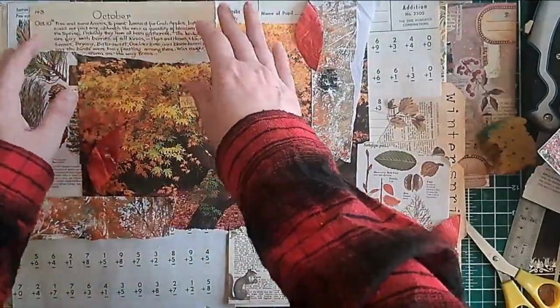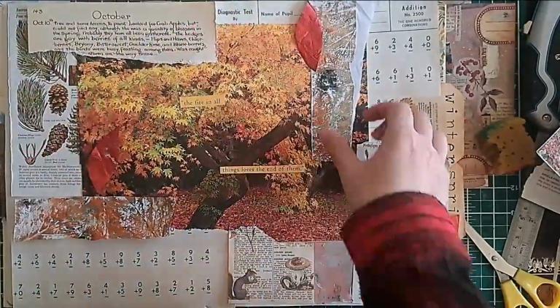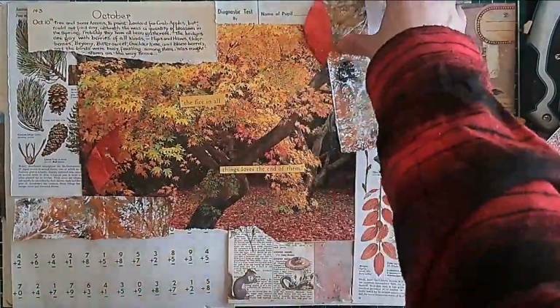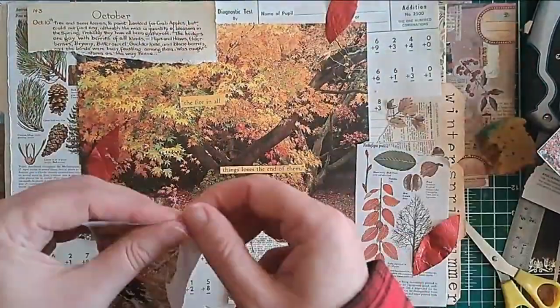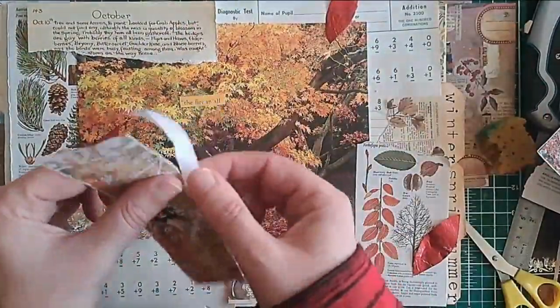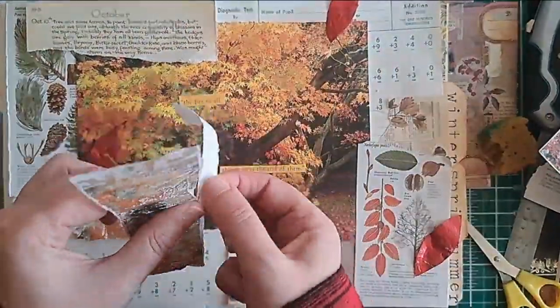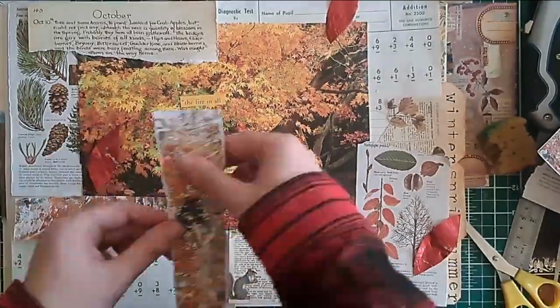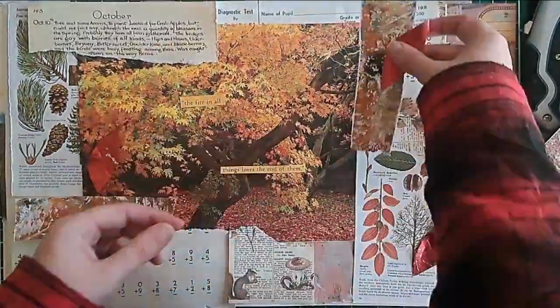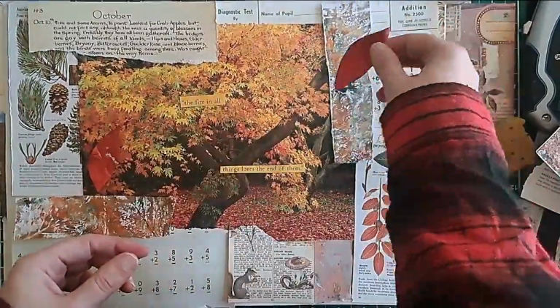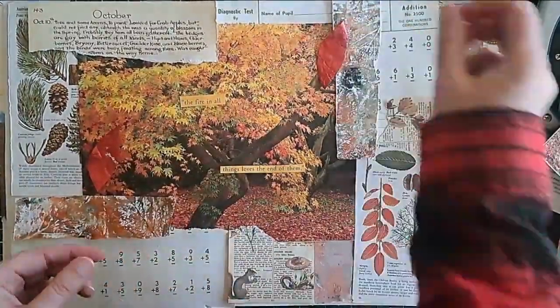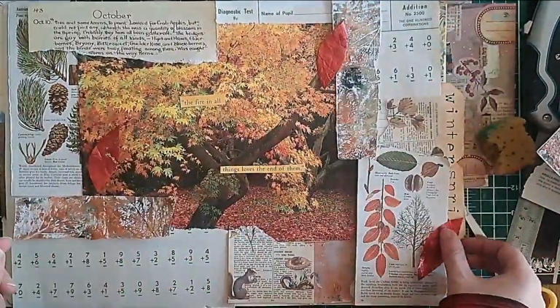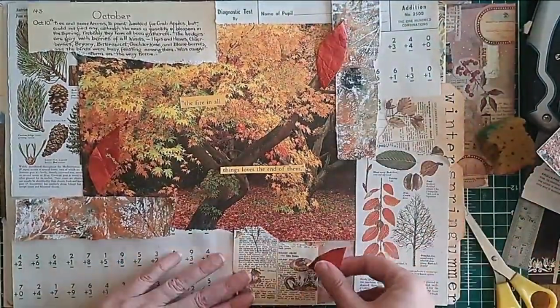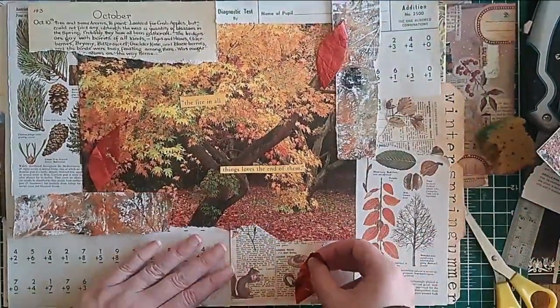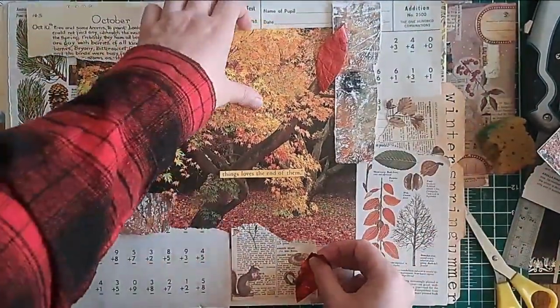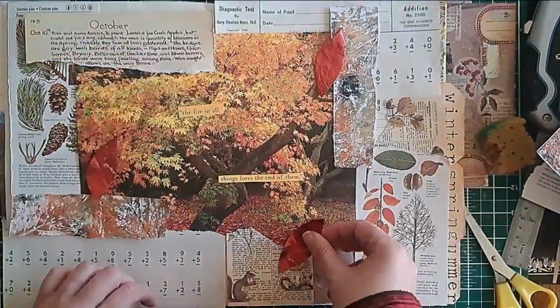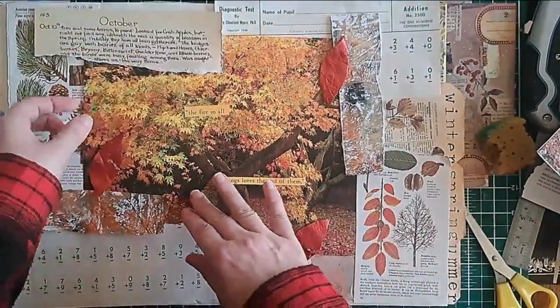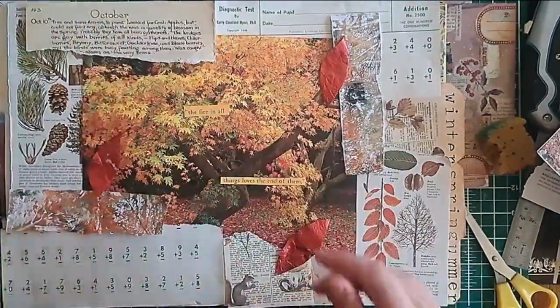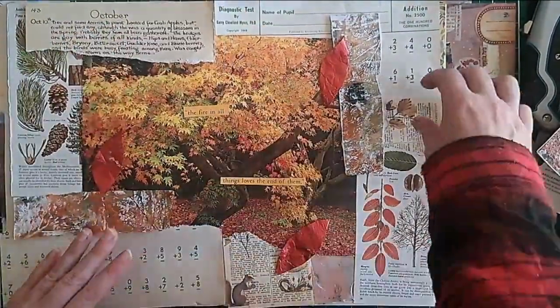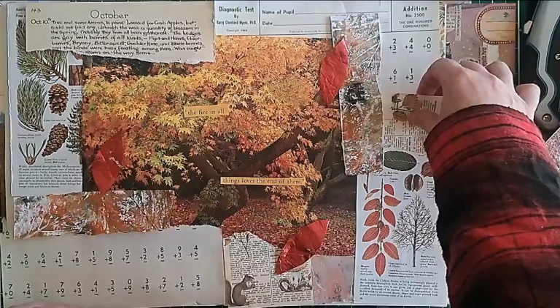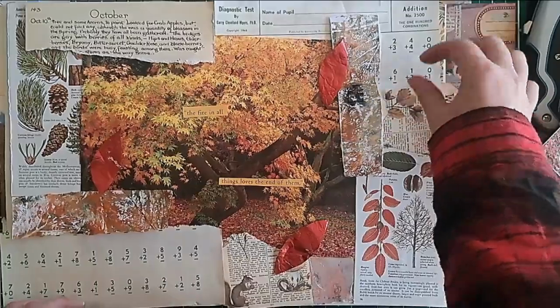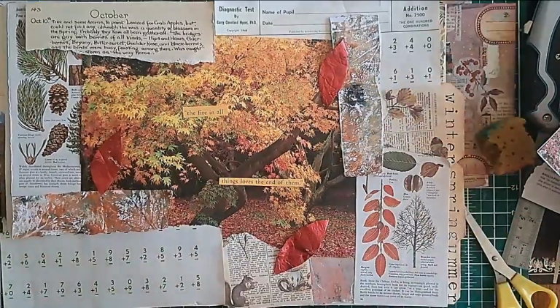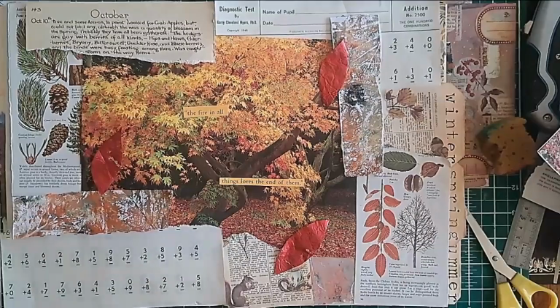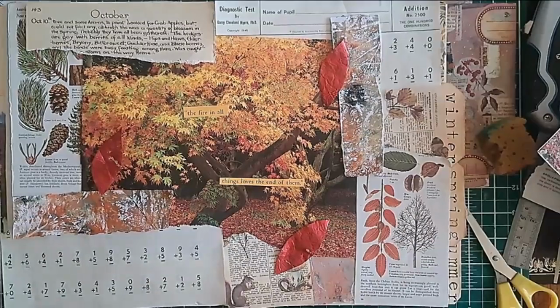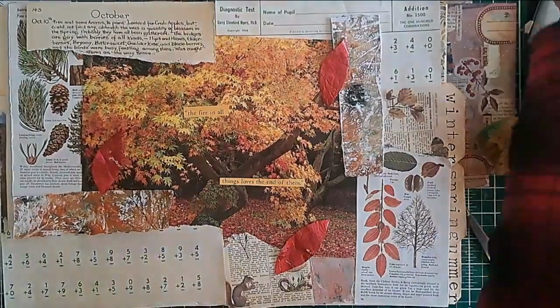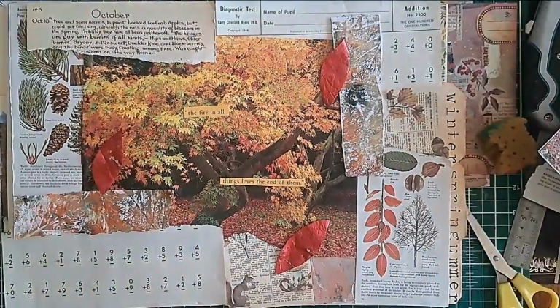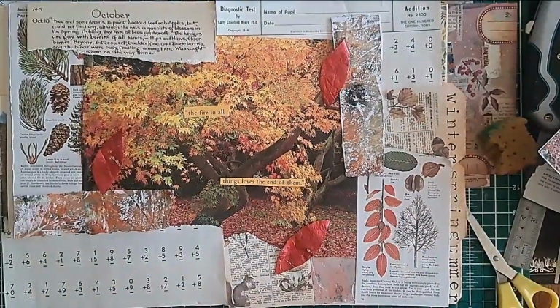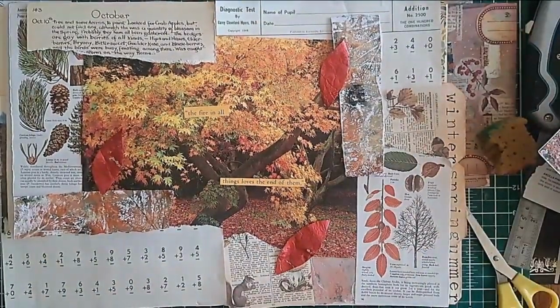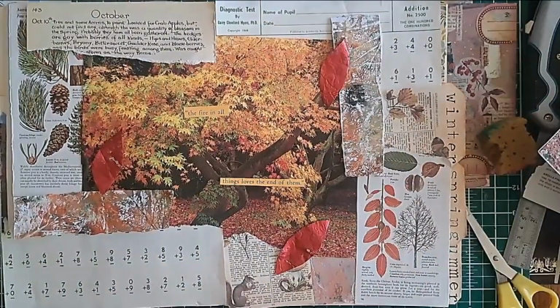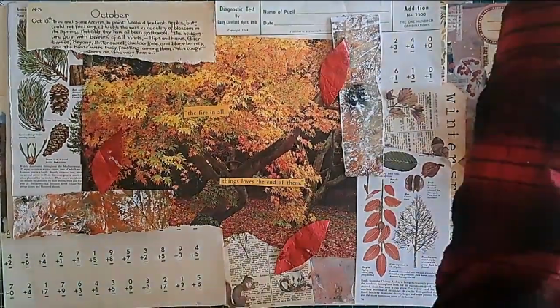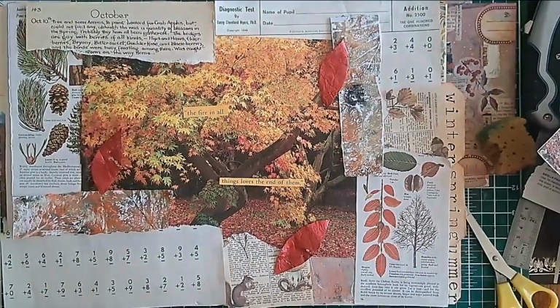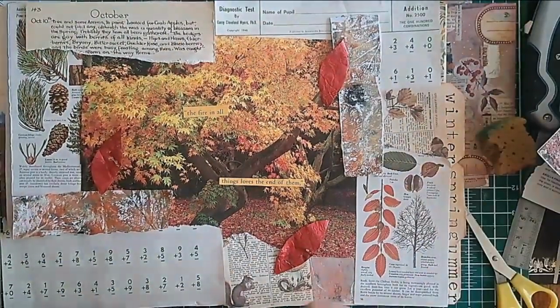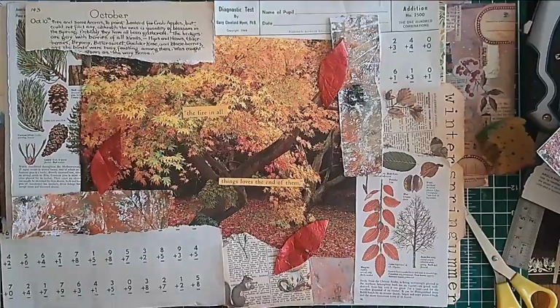I've used a bit of that gel plate paper before, but I felt like otherwise it's going to sit there, so I decided to start tearing into it and add it to this spread. The wording is a quote from a poem — that's from a book page.